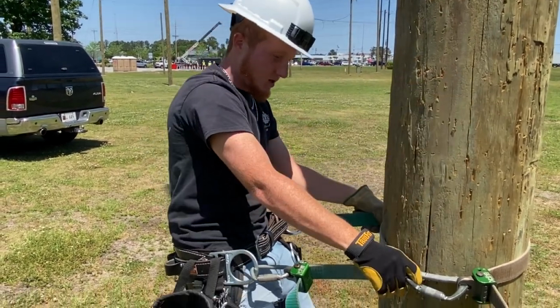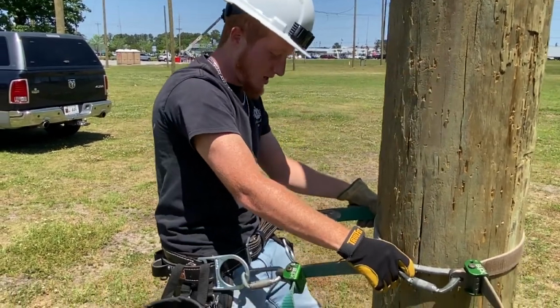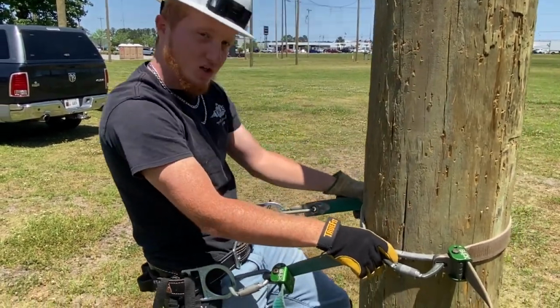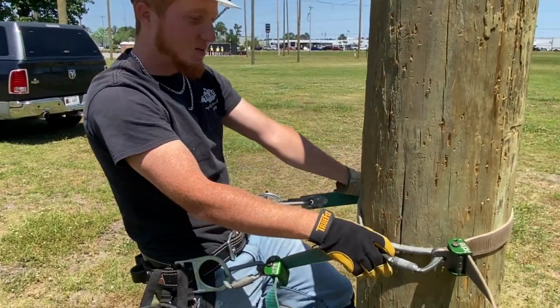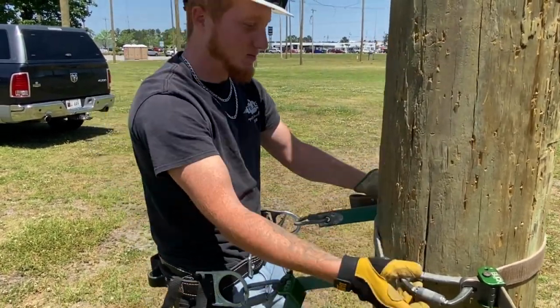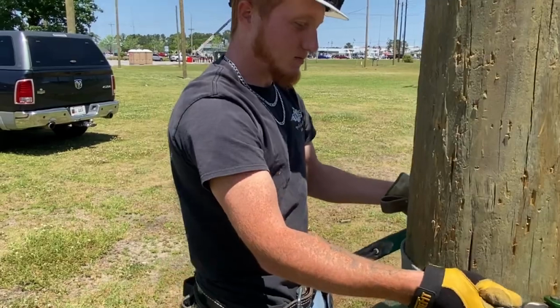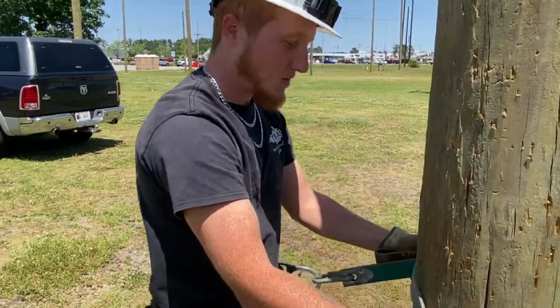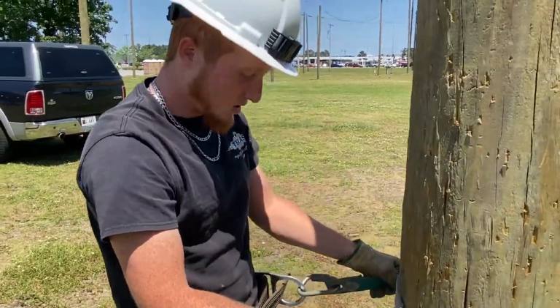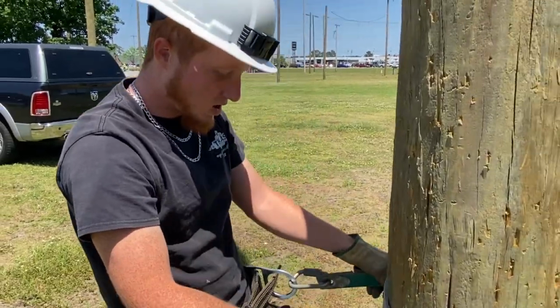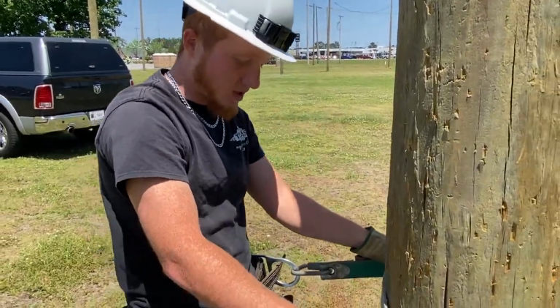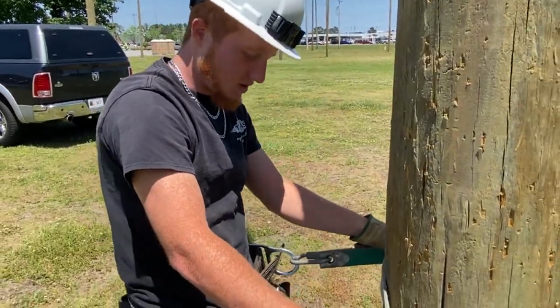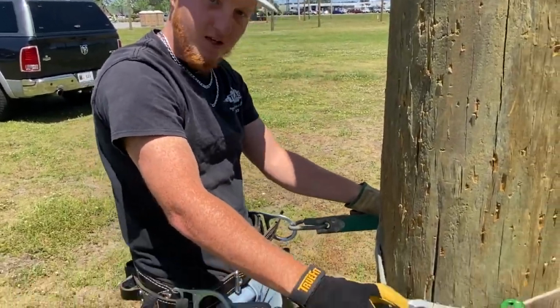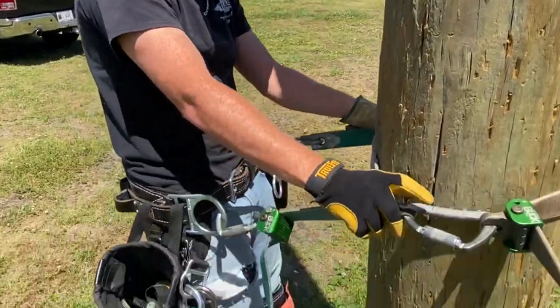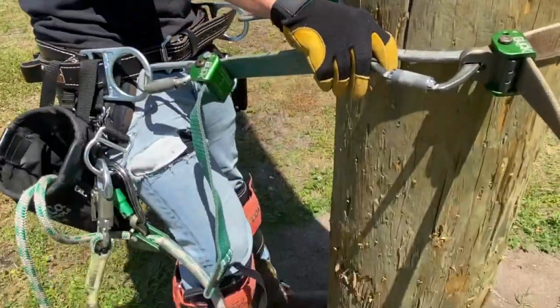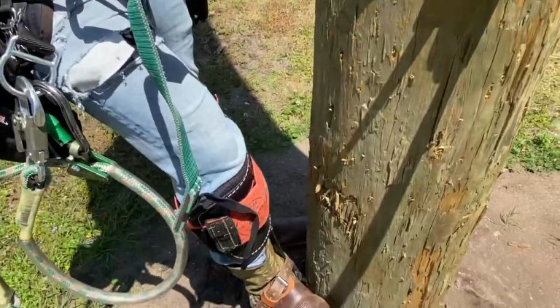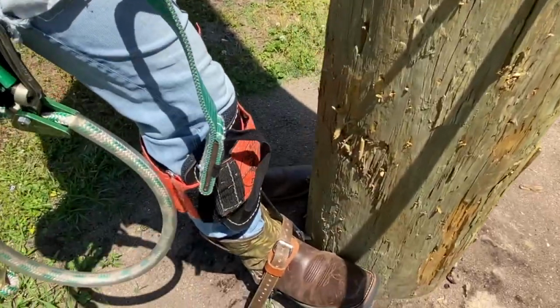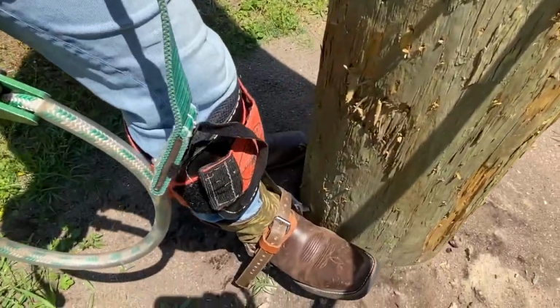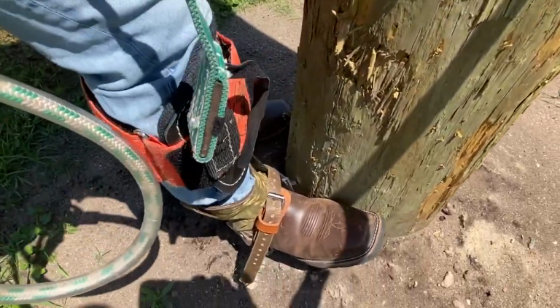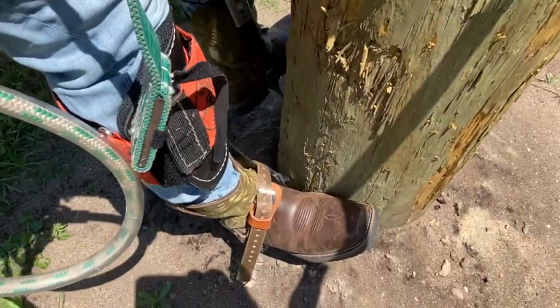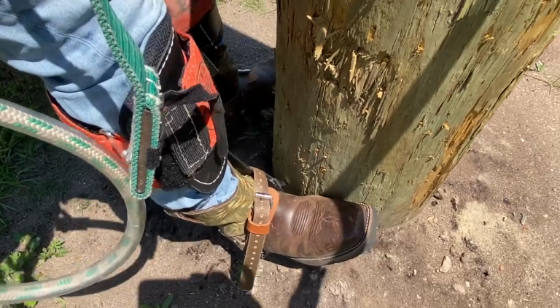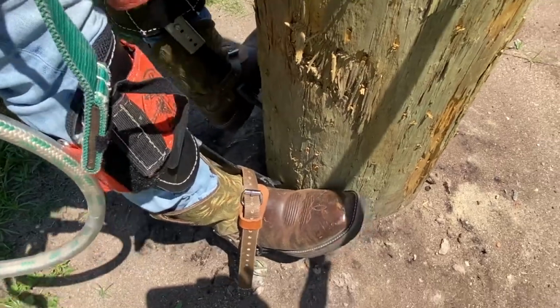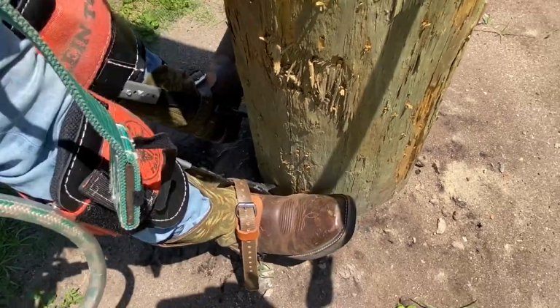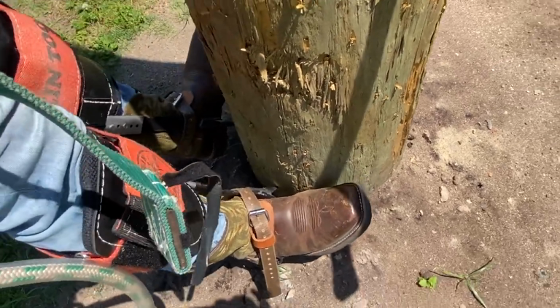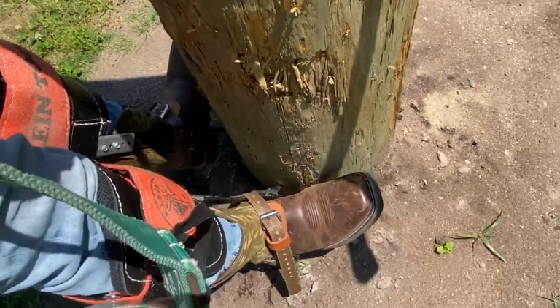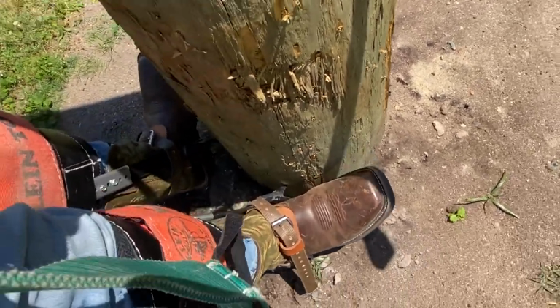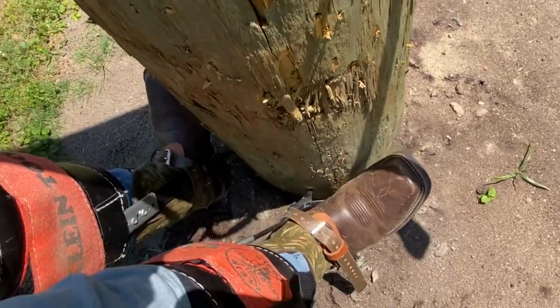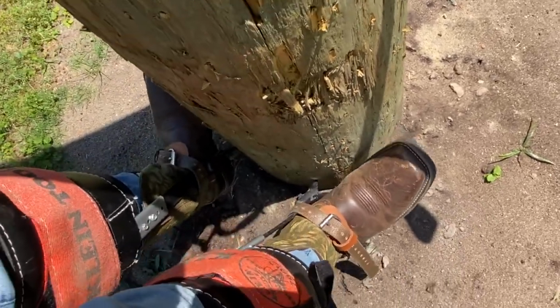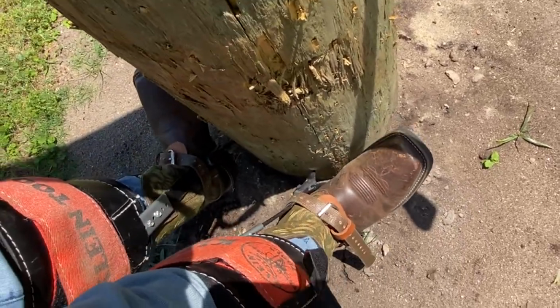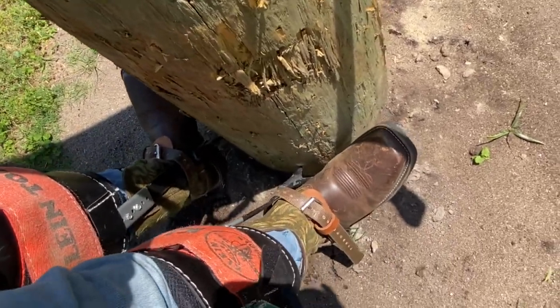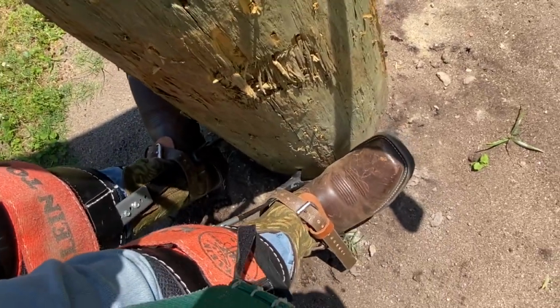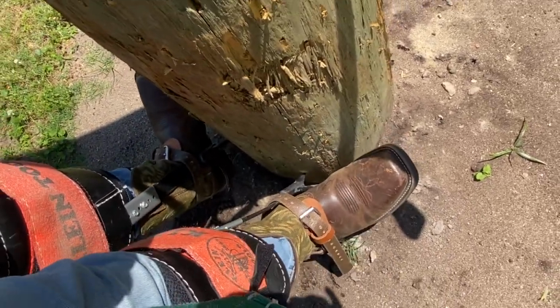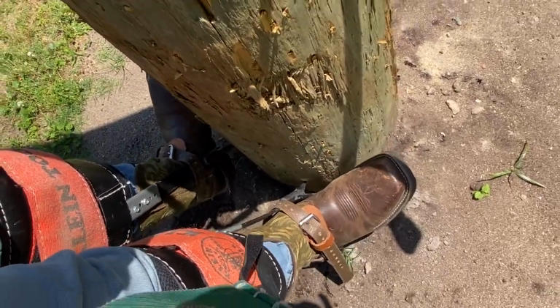Now when you're climbing, you always put your feet on the corners of the pole. Your toes don't need to be touching the pole — you need to be out like this.